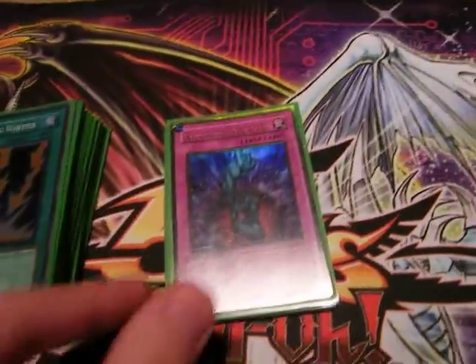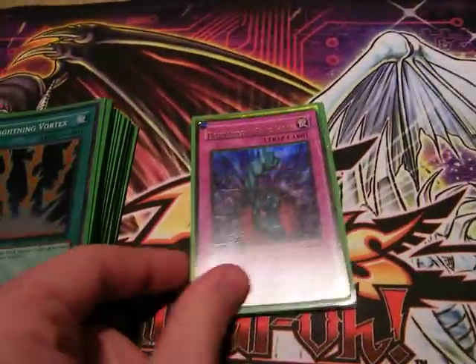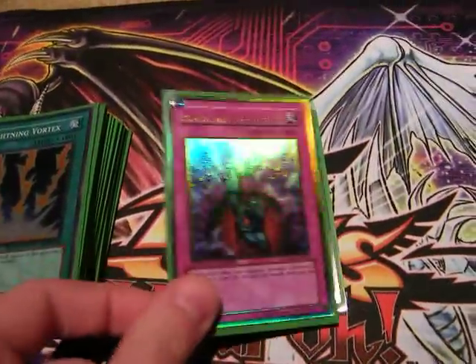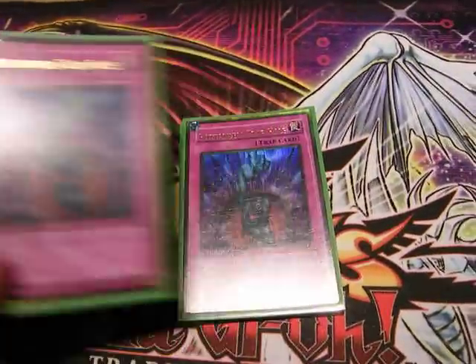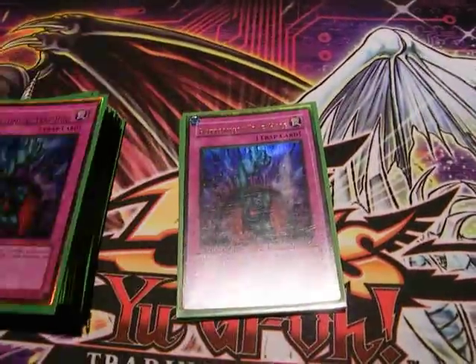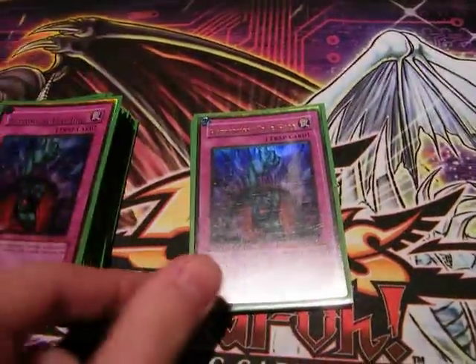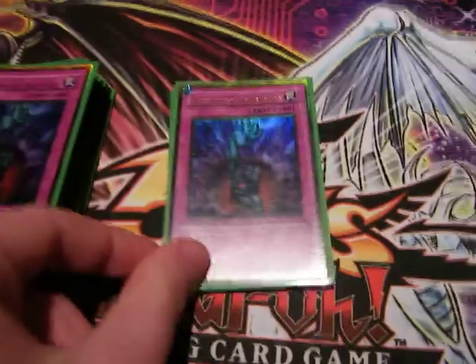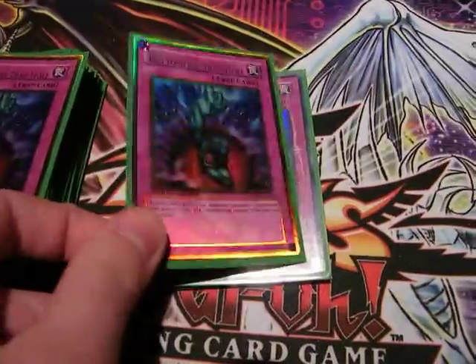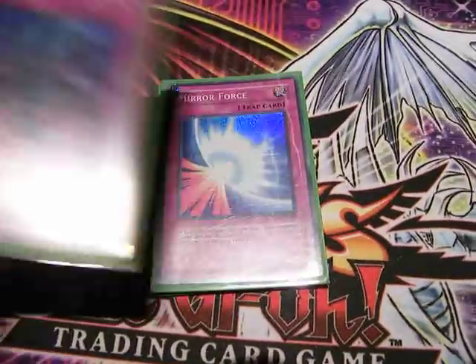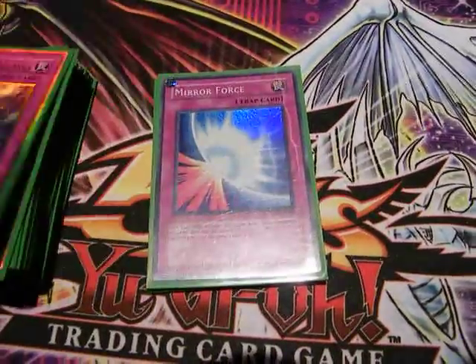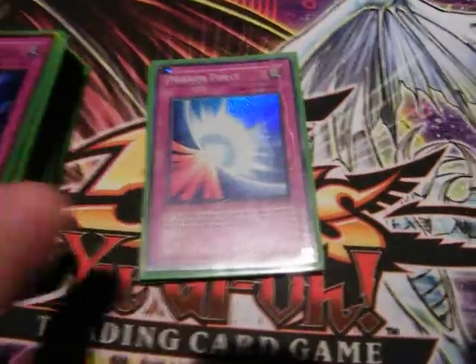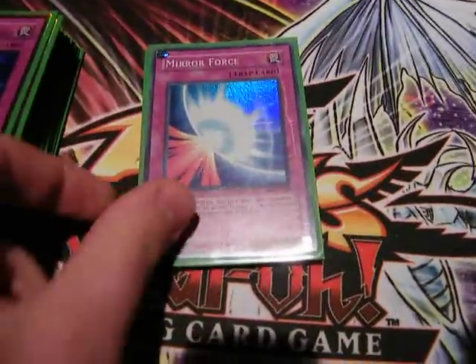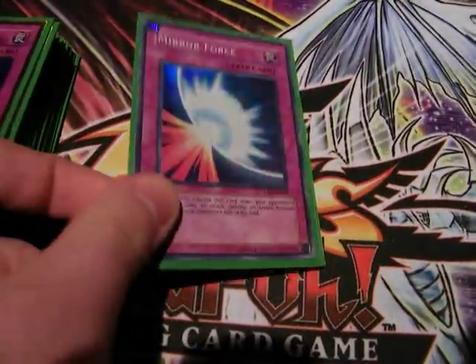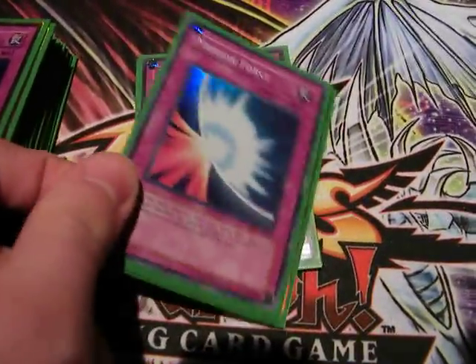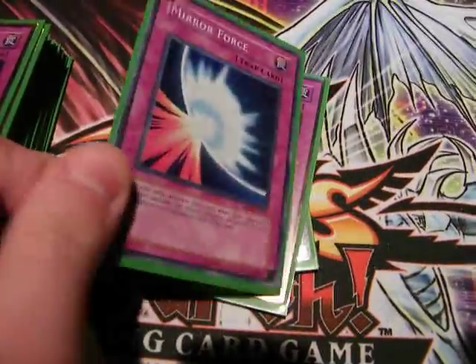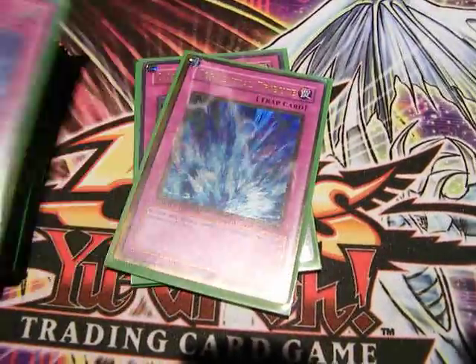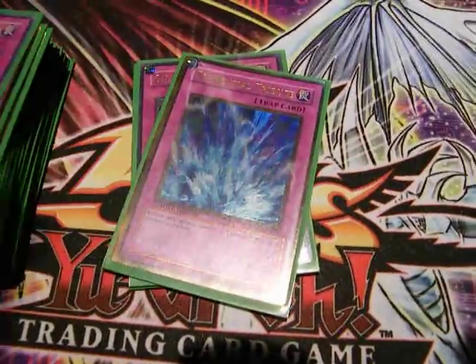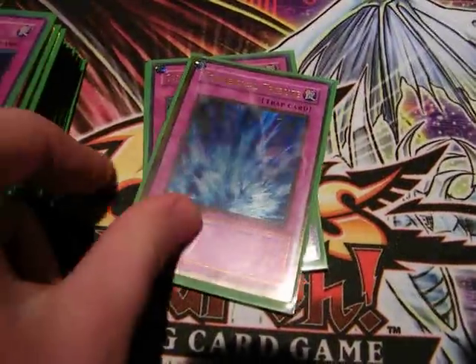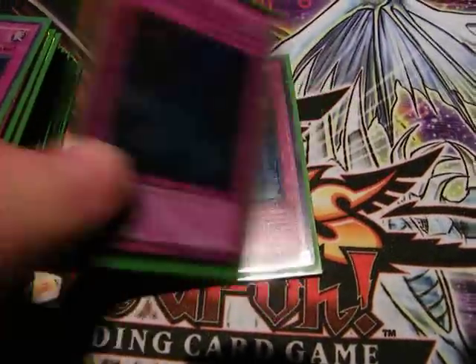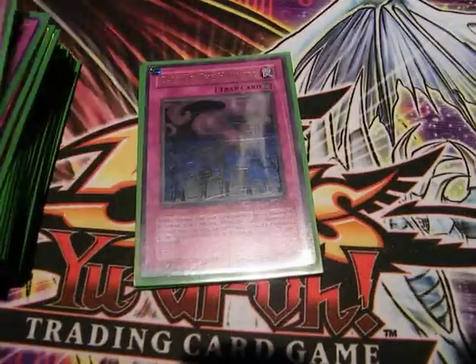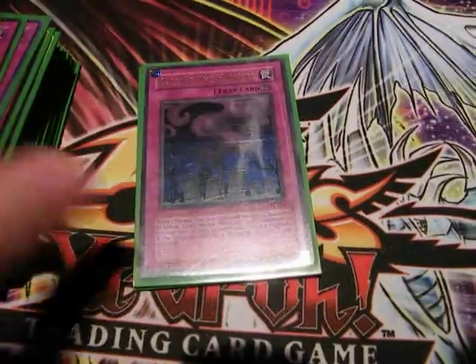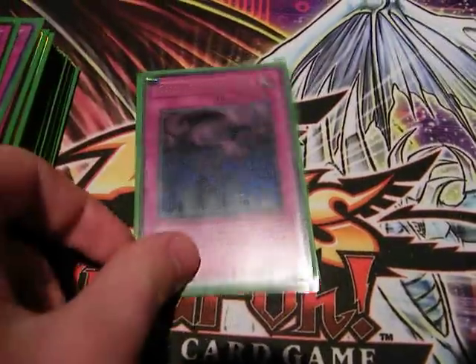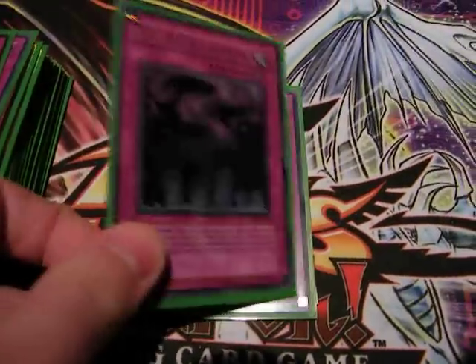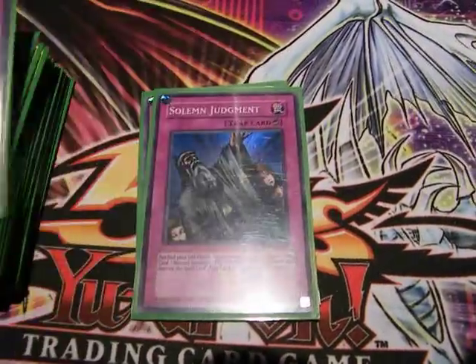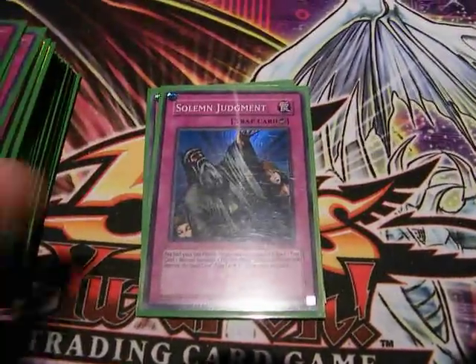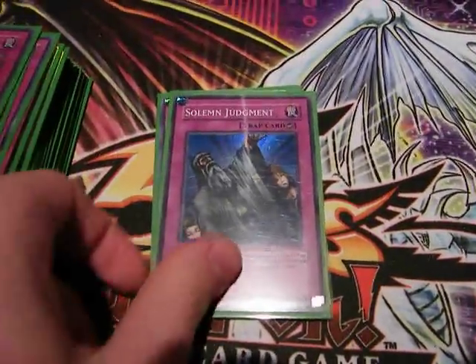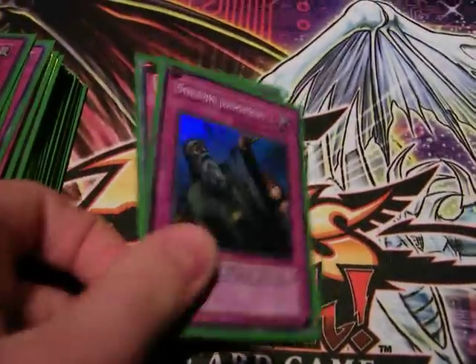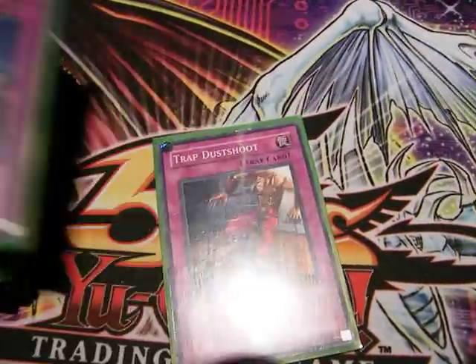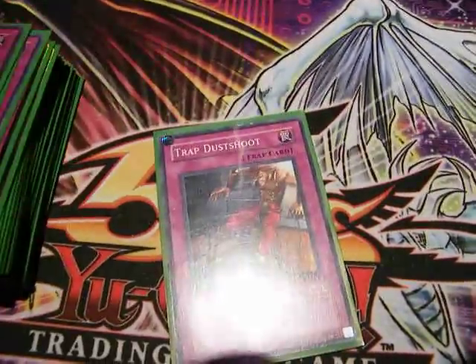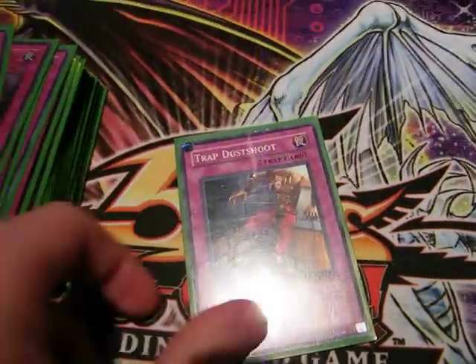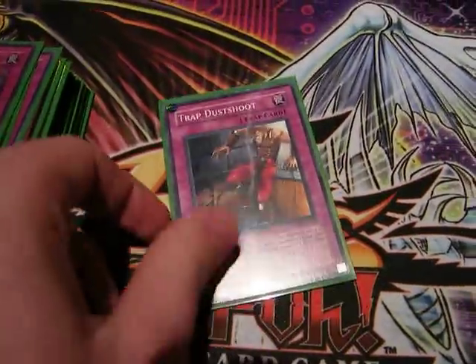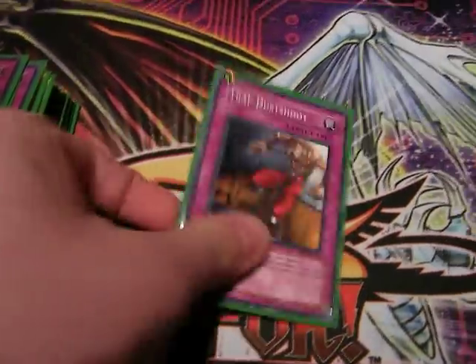Traps are fairly standard: two Bottomless Trap Hole, Mirror Force, Torrential, Call of the Haunted, Solemn, and Dust Tornado.